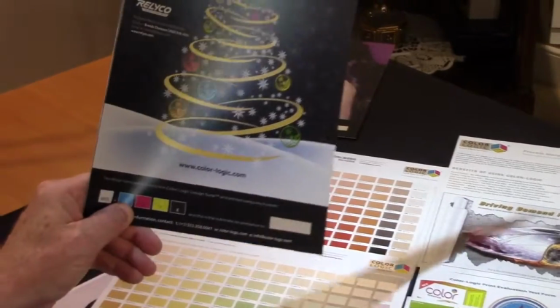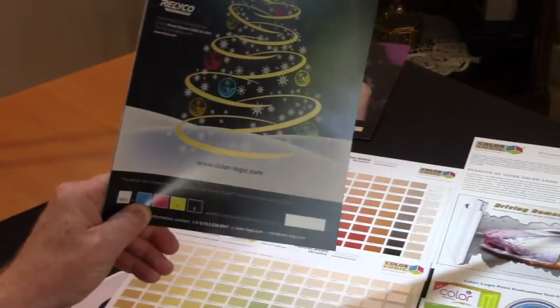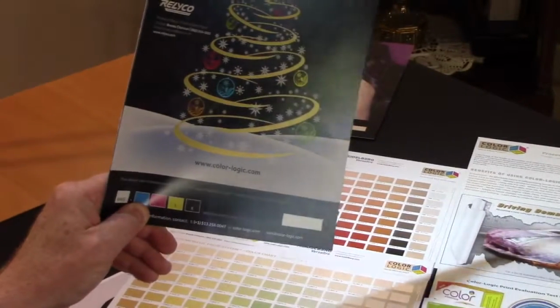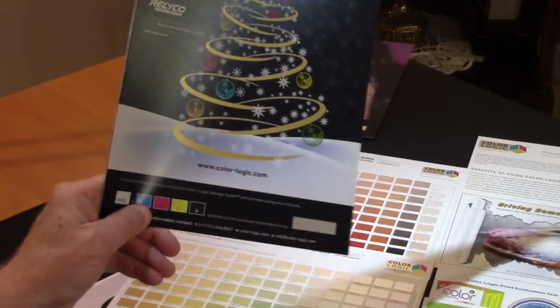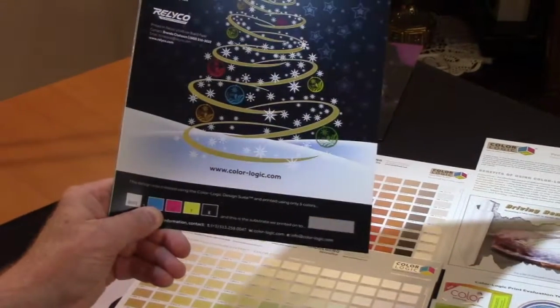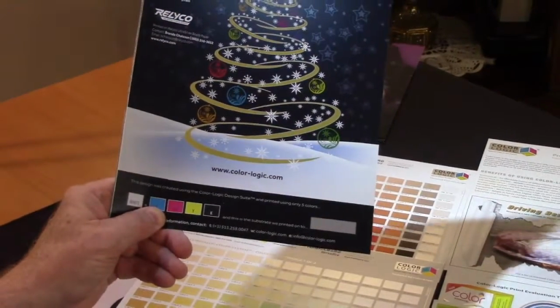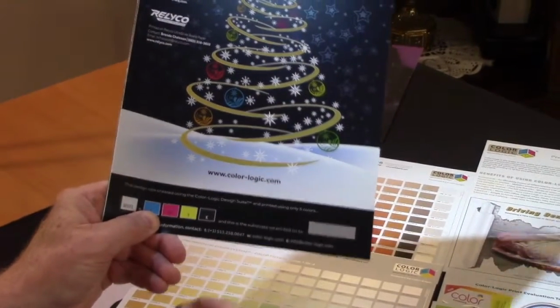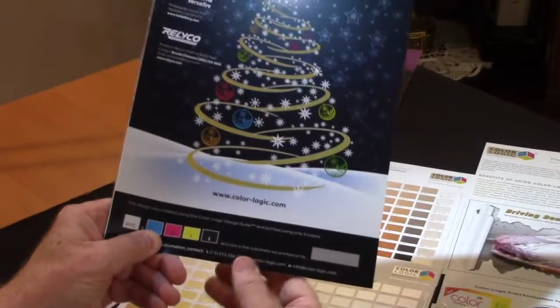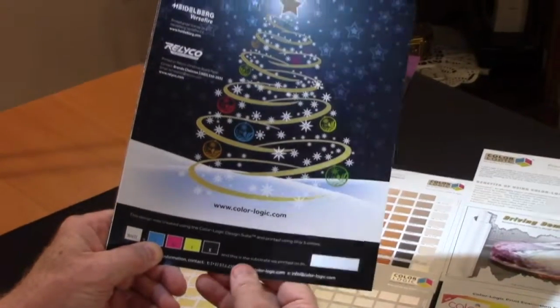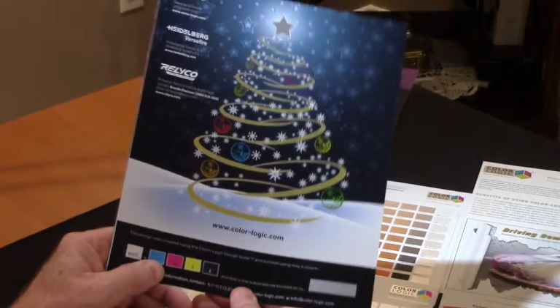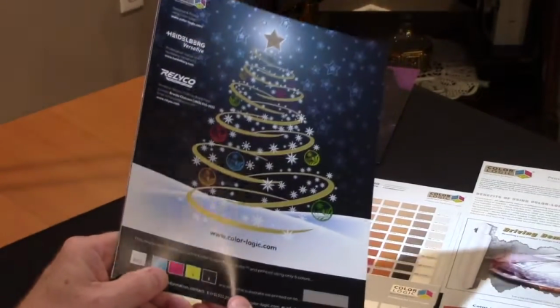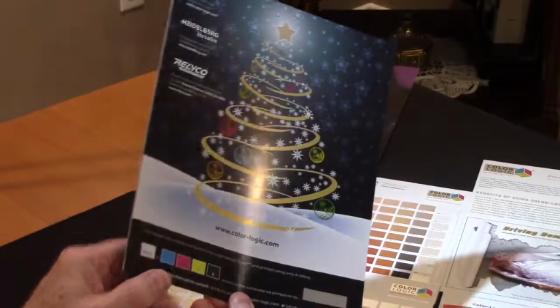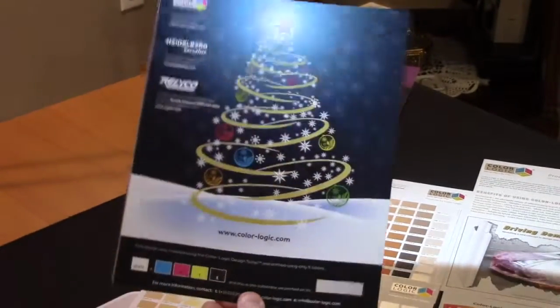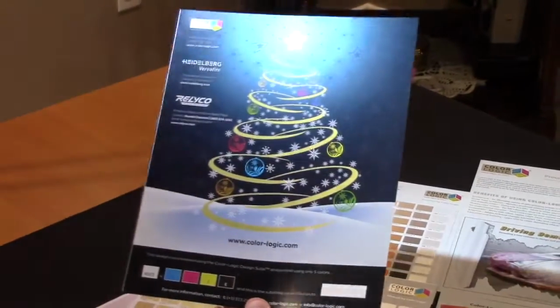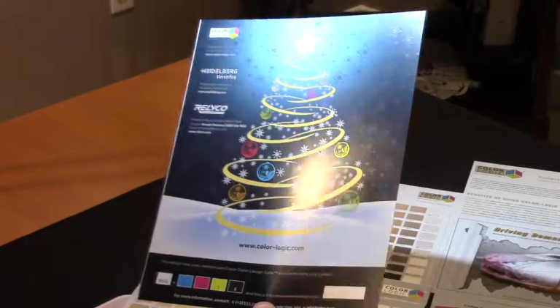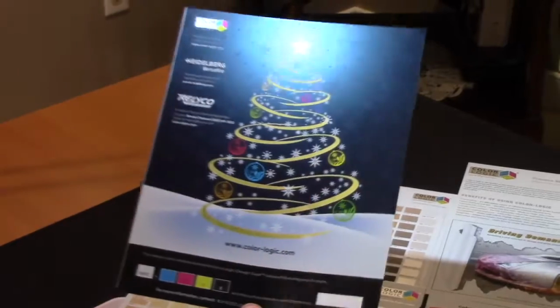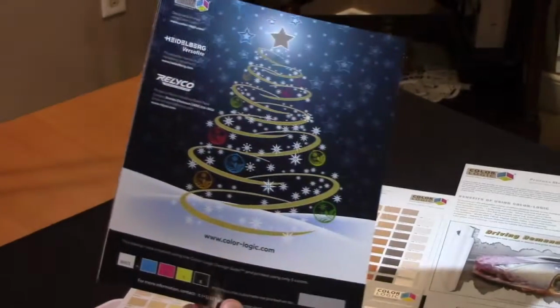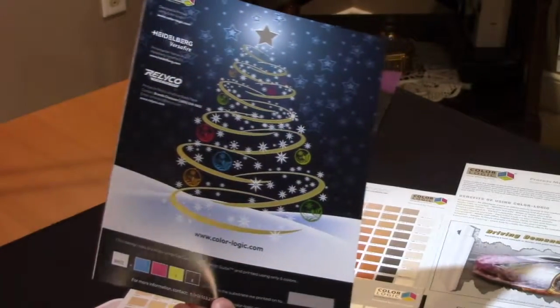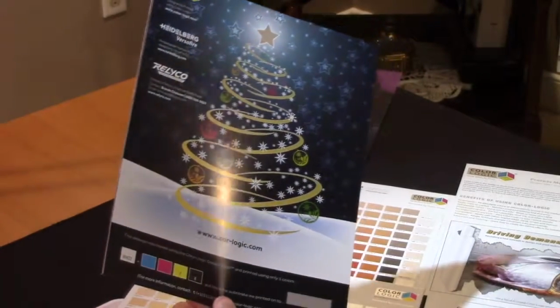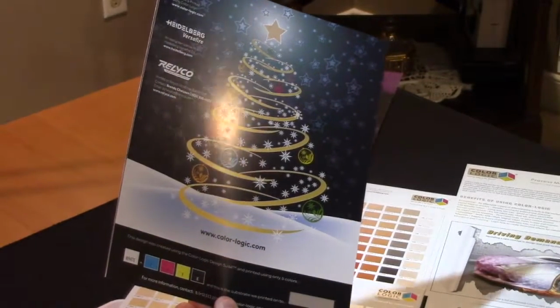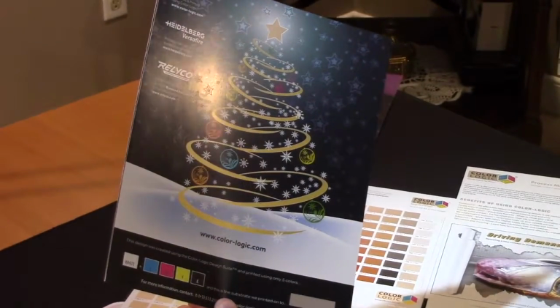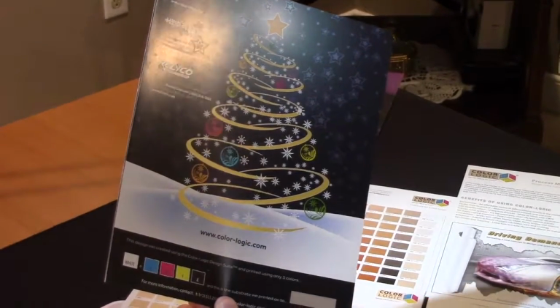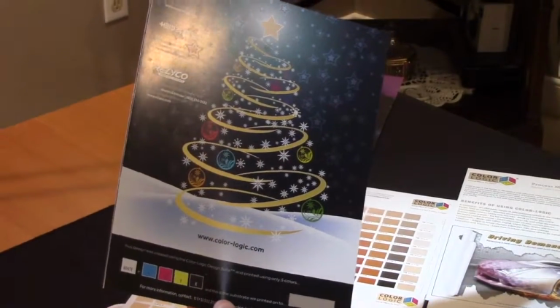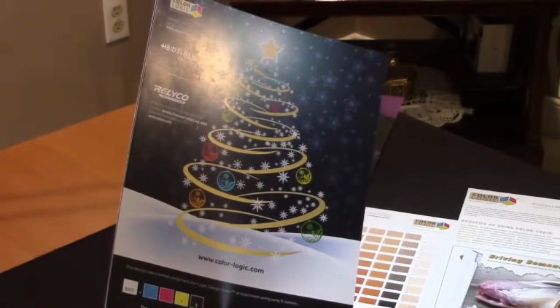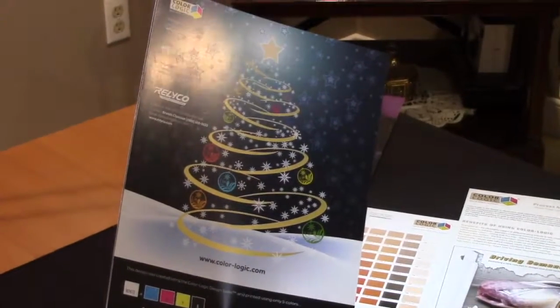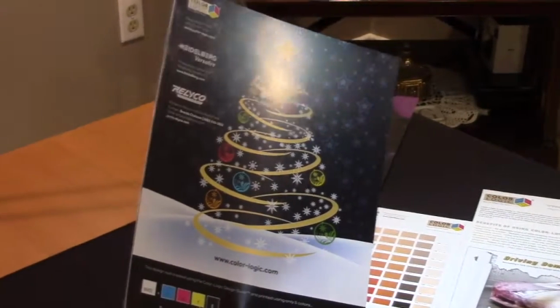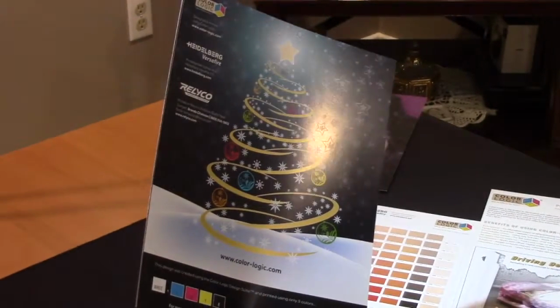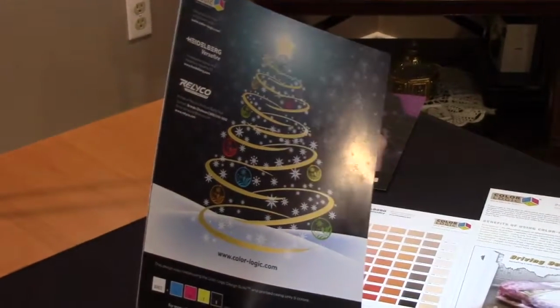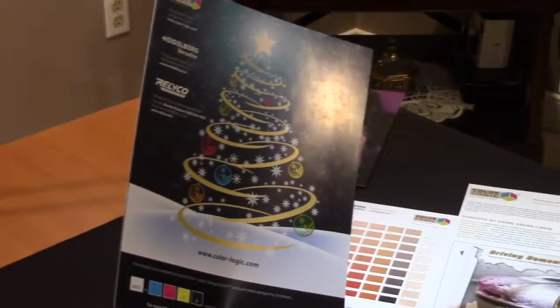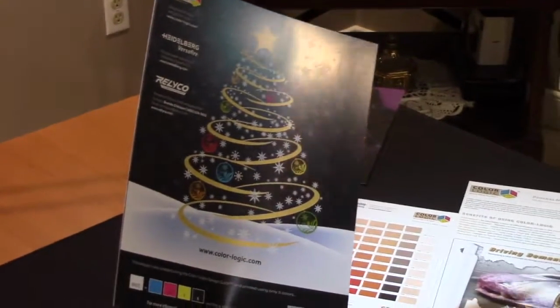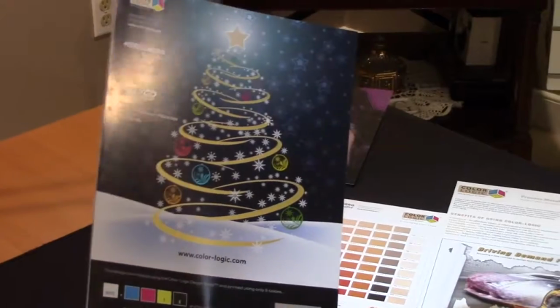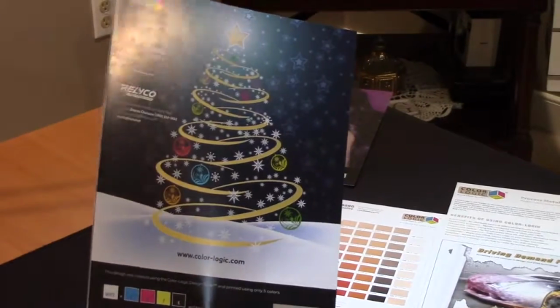I want to thank Heidelberg for sending these samples — they're a great partner. These are just striking and should be a great opportunity for a lot of the licensed printers for the holiday seasons.